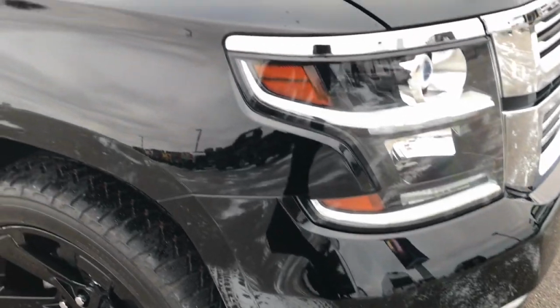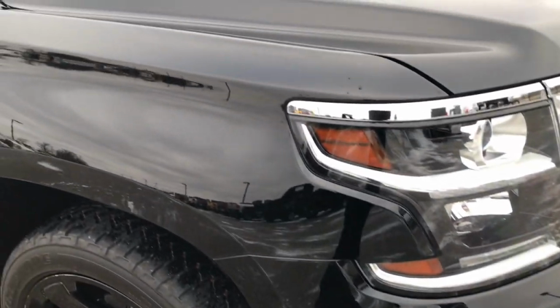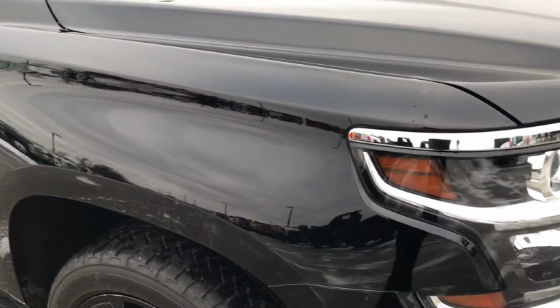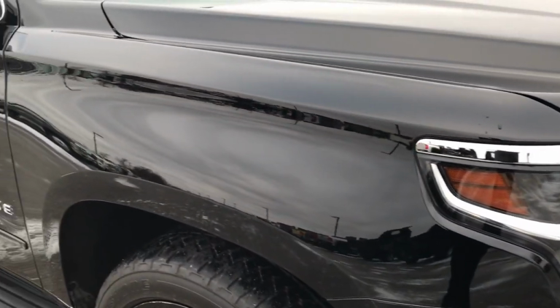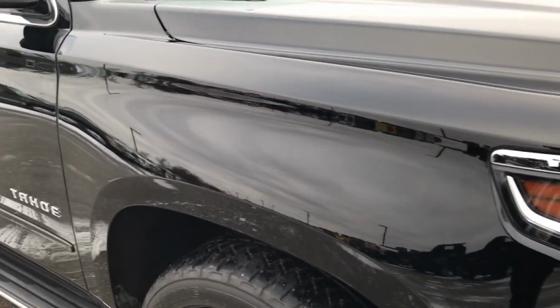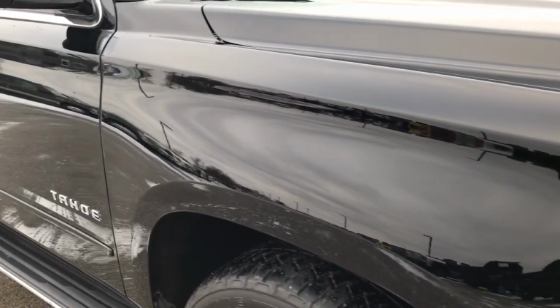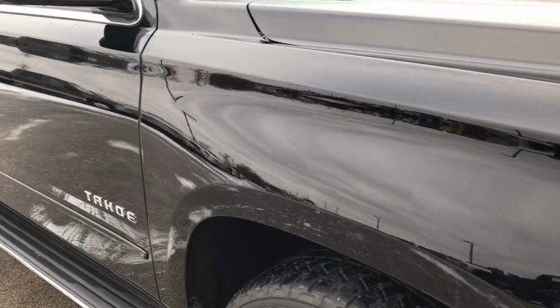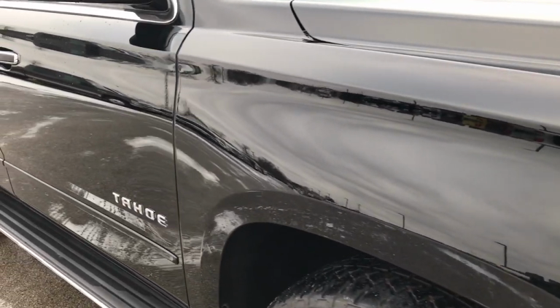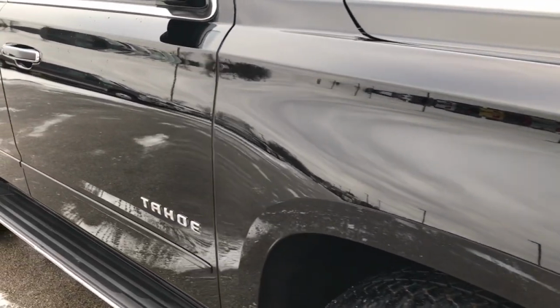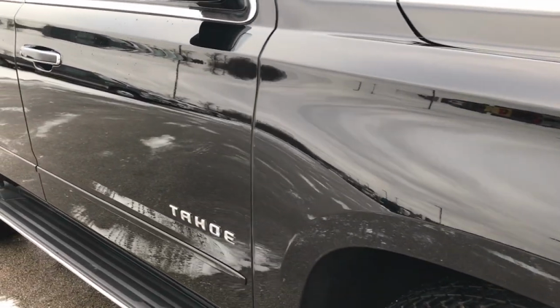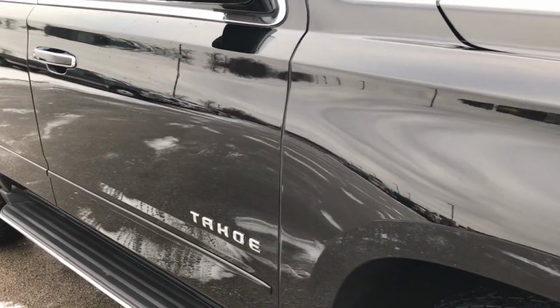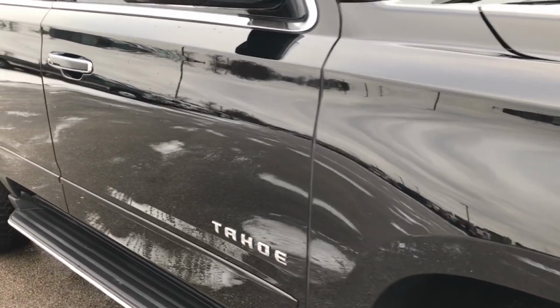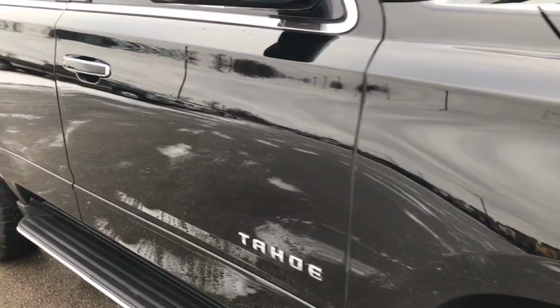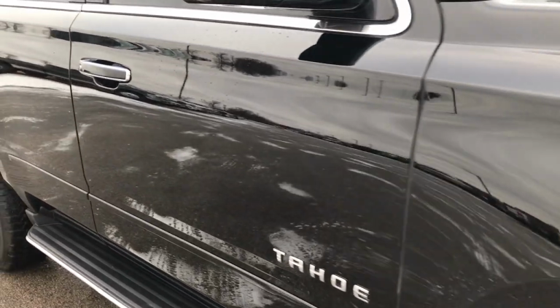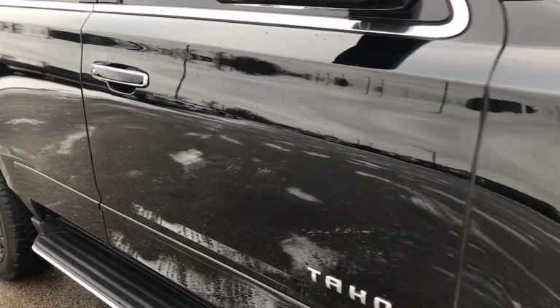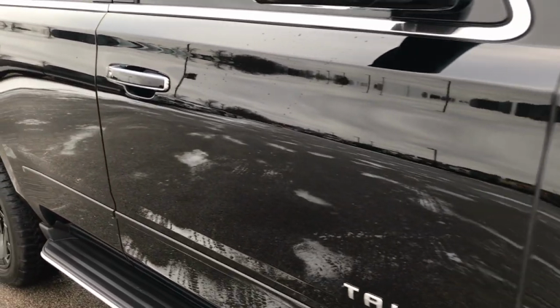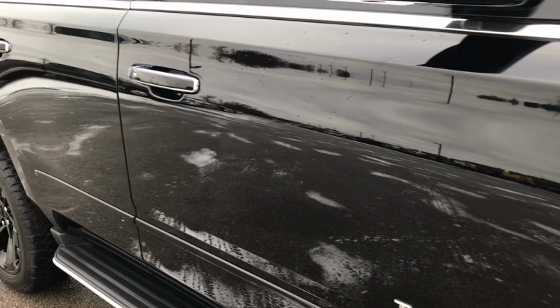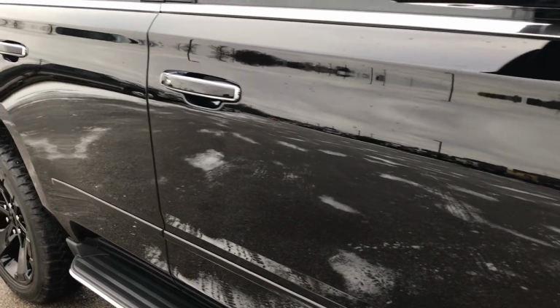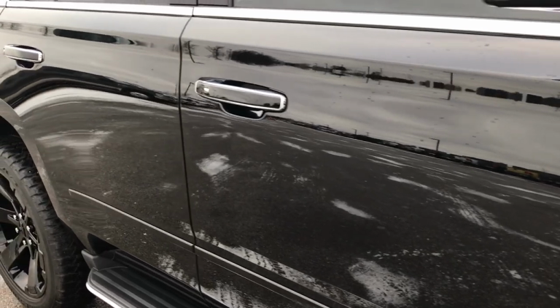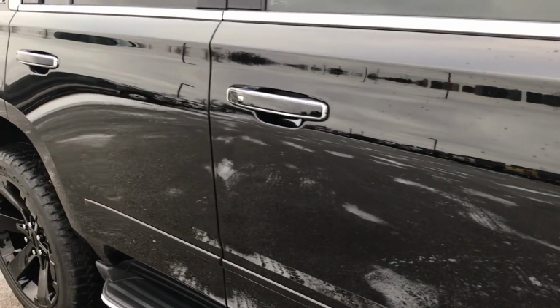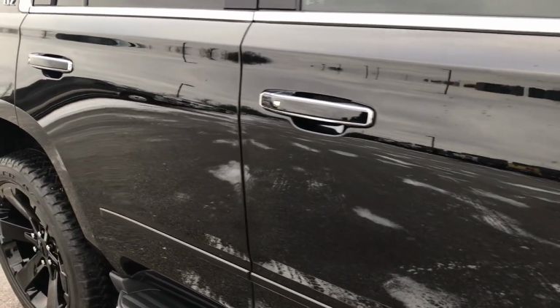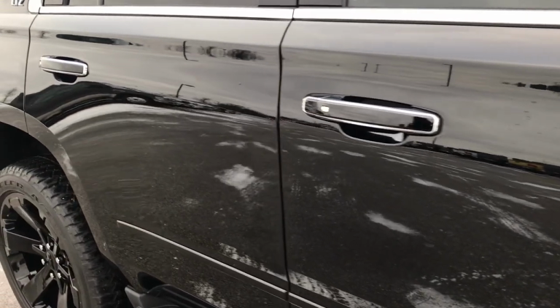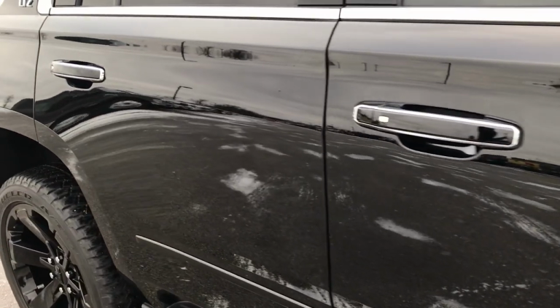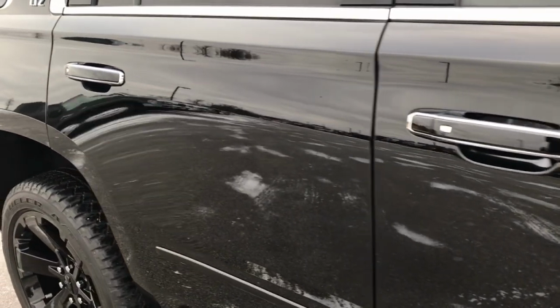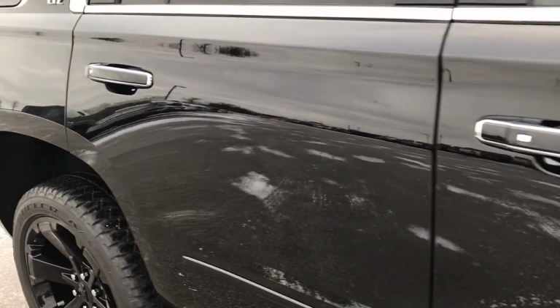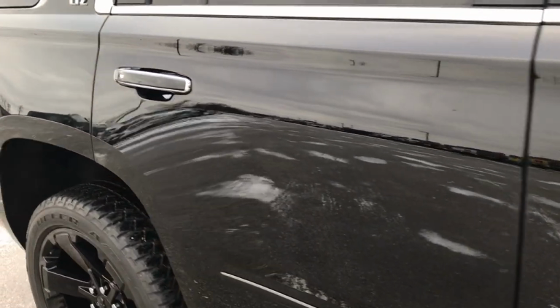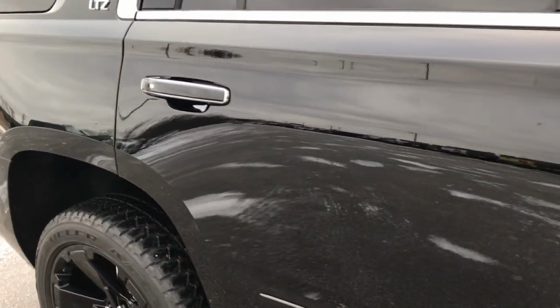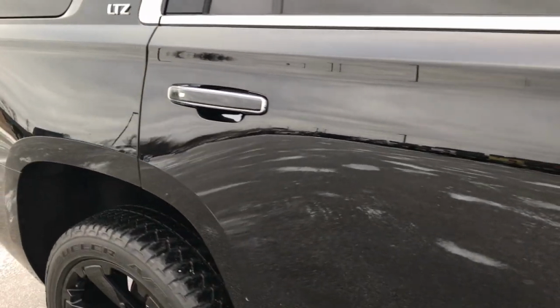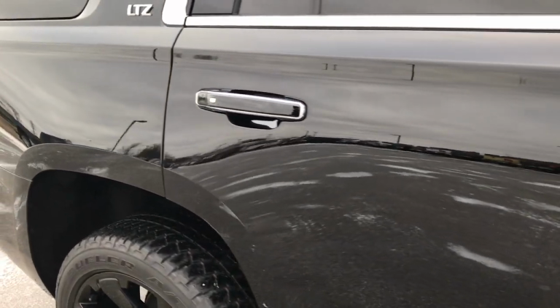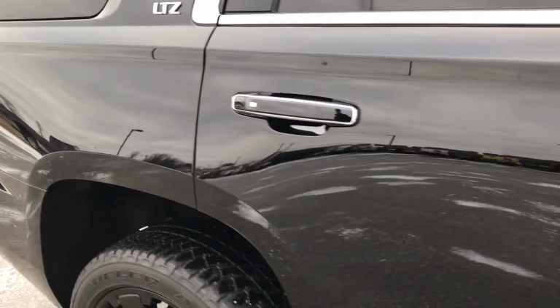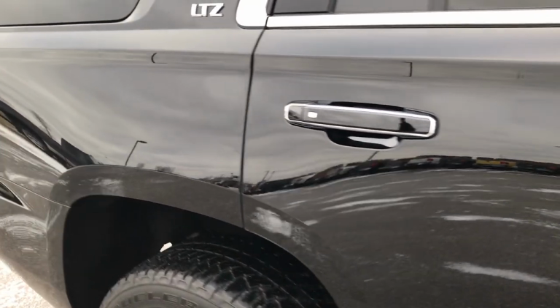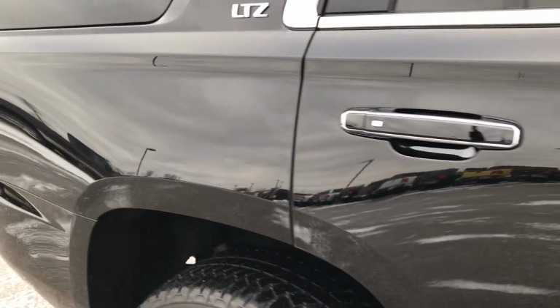As we go down the passenger side here, you can see just how clean the body is — how reflective and mirror-like that paint is.